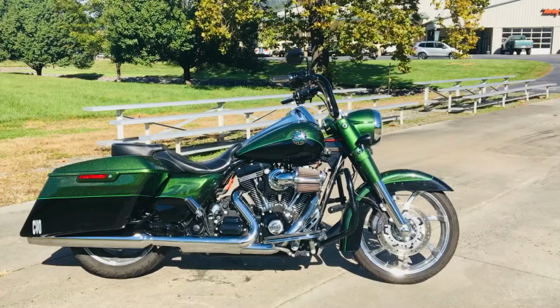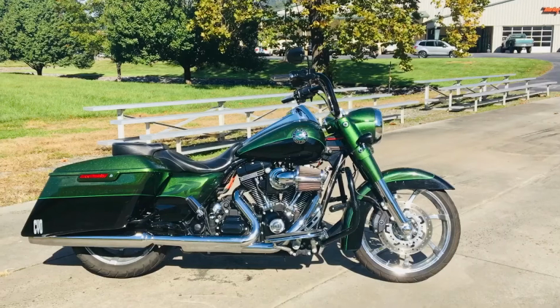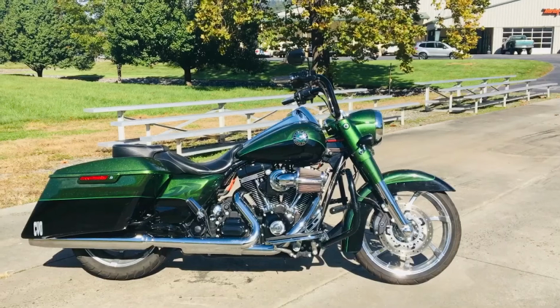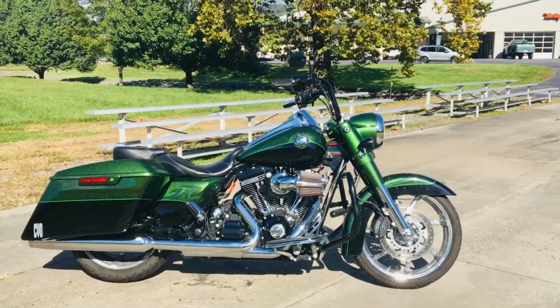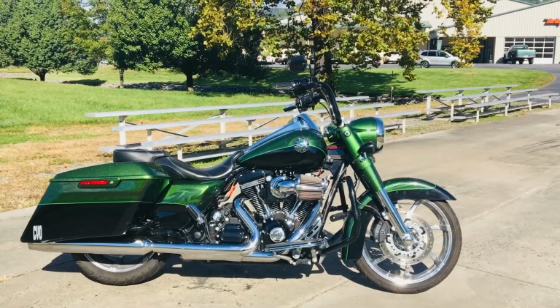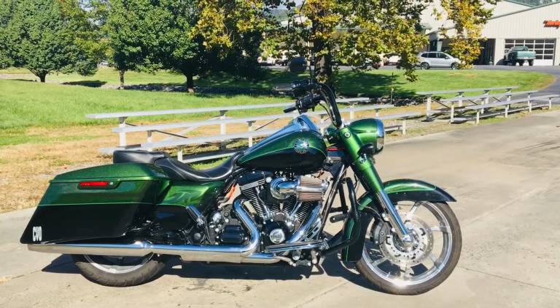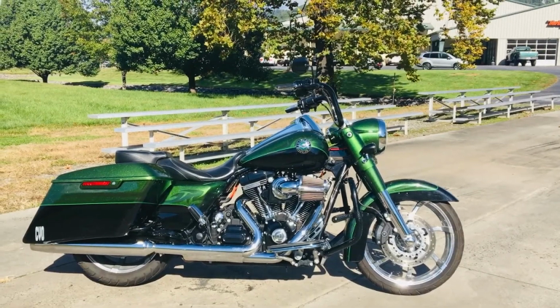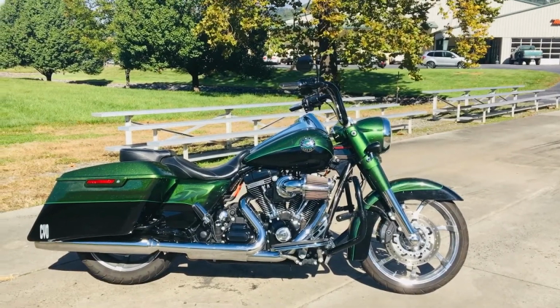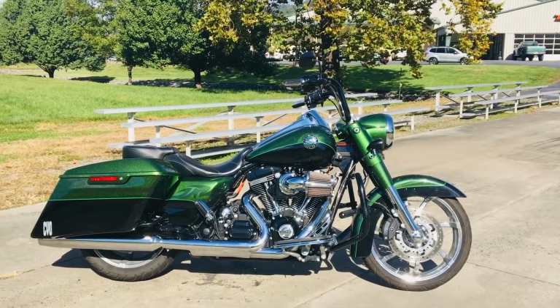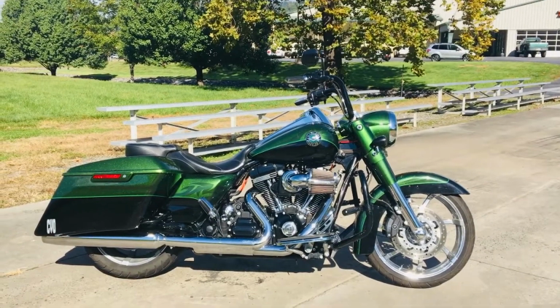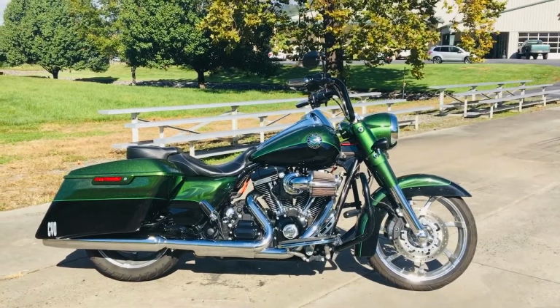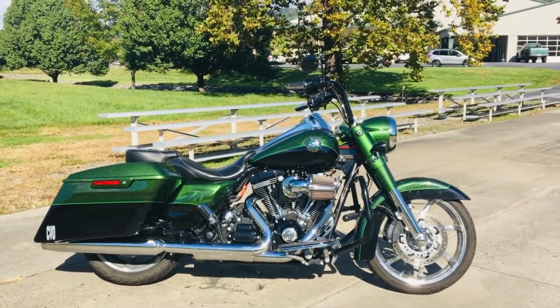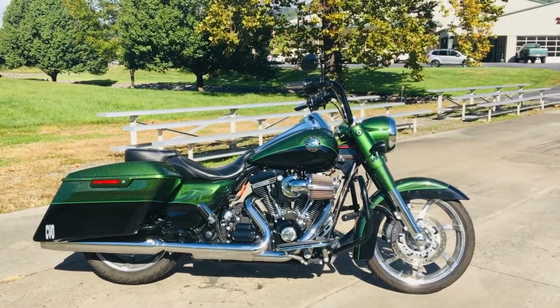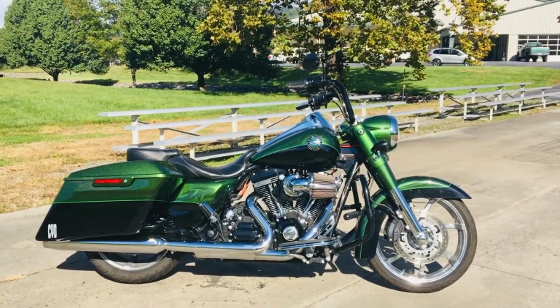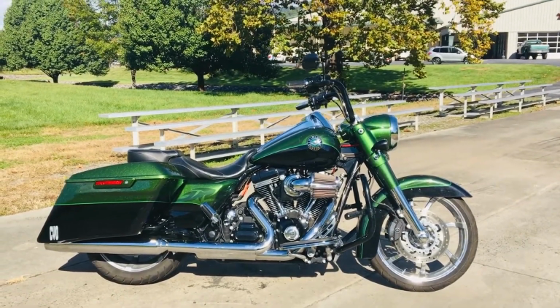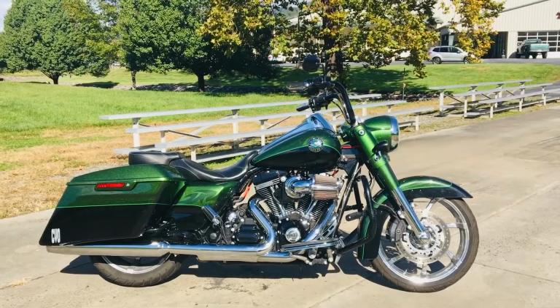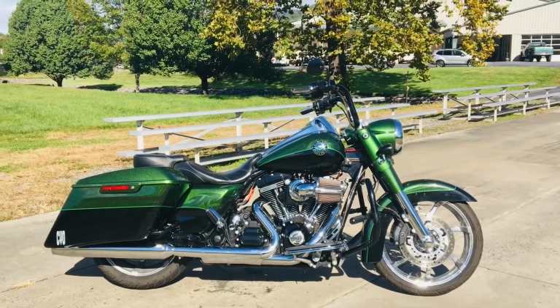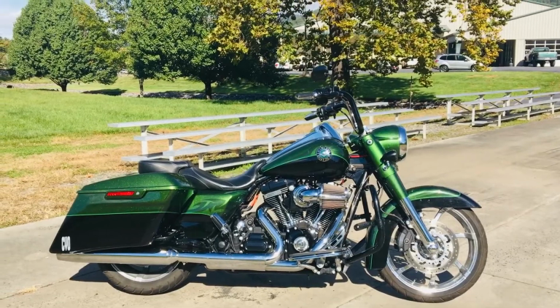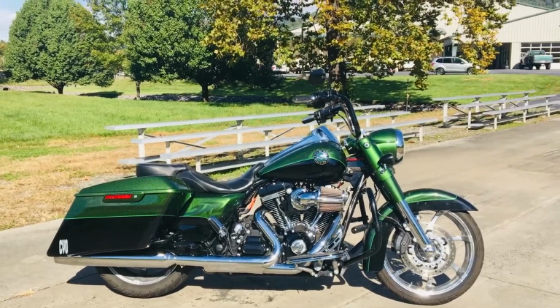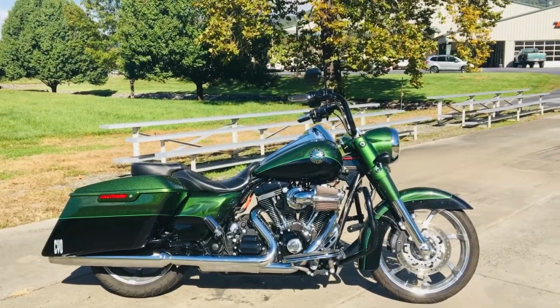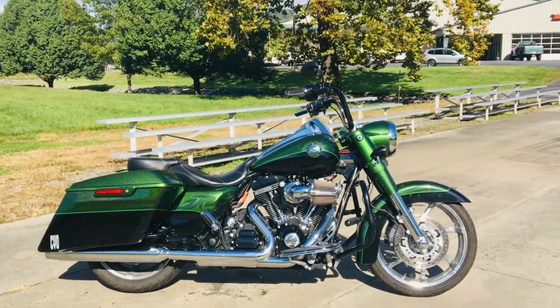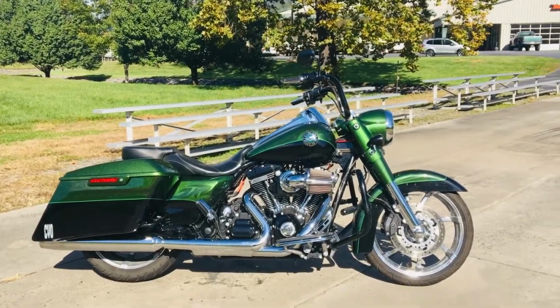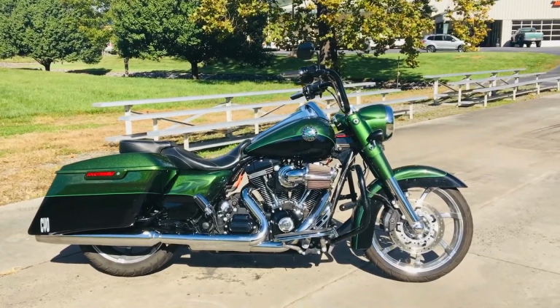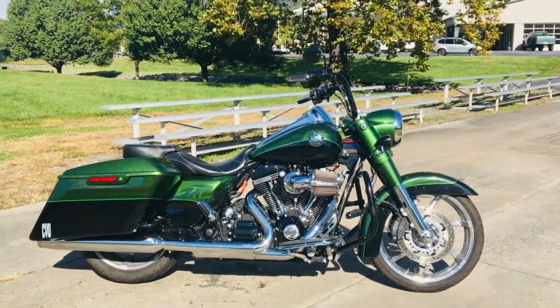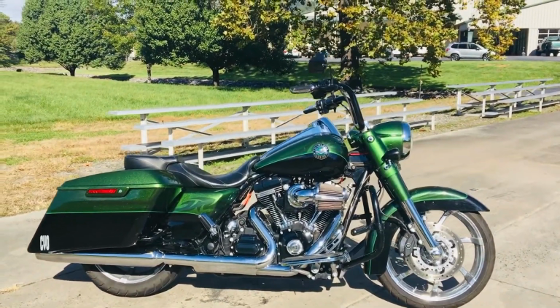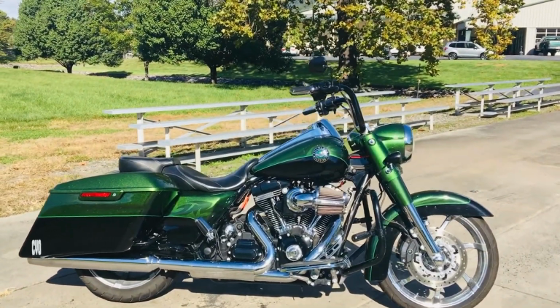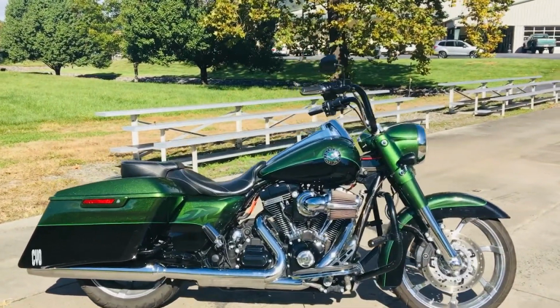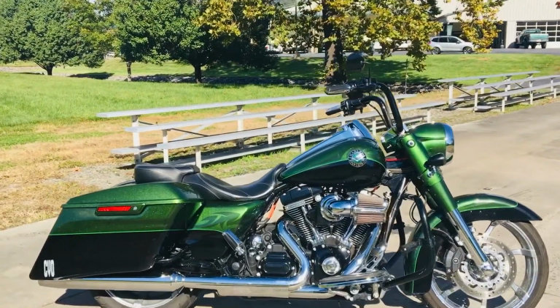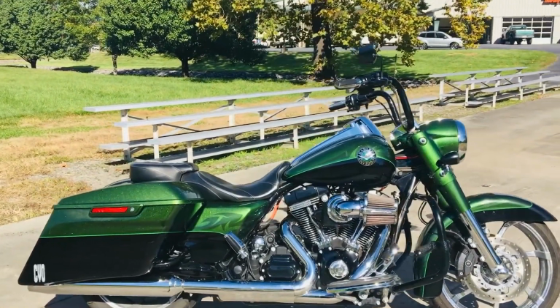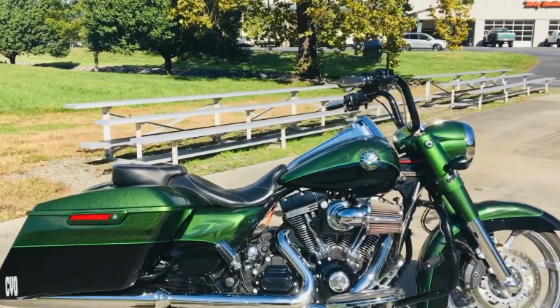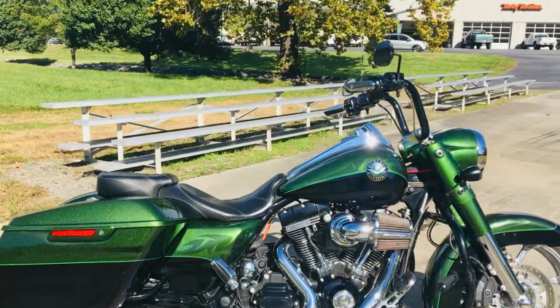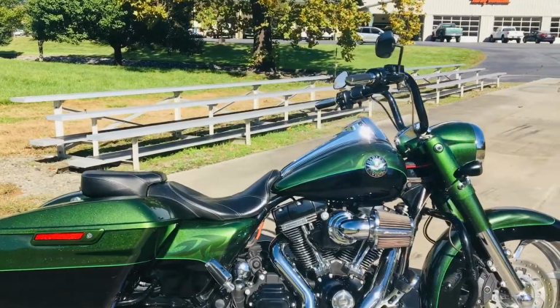Hey guys, it's Chris Down here at the Harley-Davidson of Asheville. Check her out. 2014 Road King Screaming Eagle CVO. This thing is beautiful. I love the green custom paint.